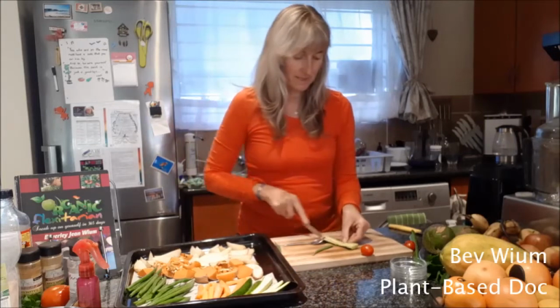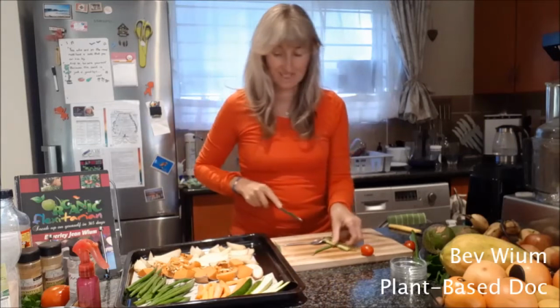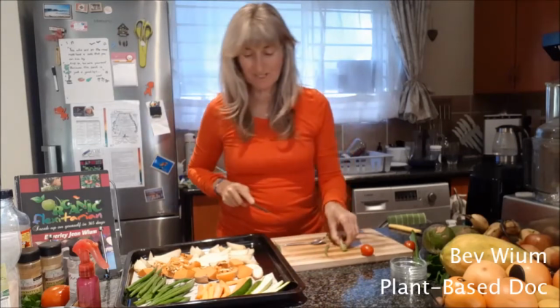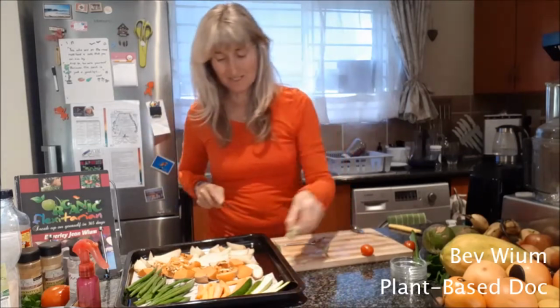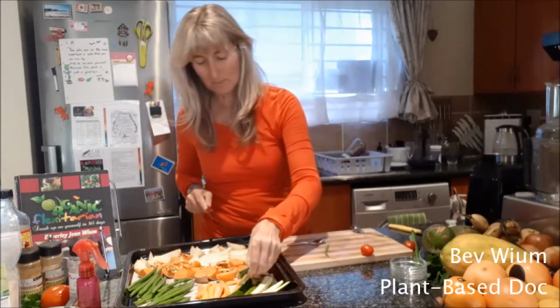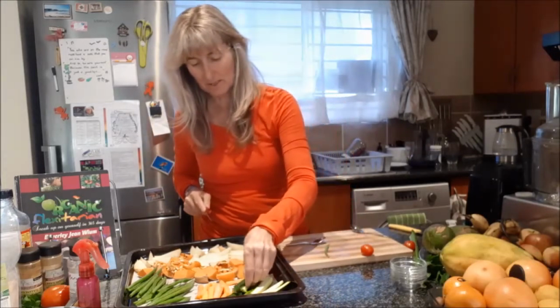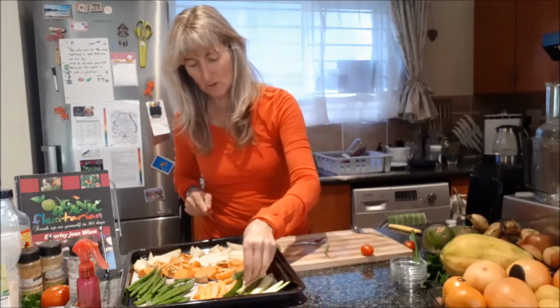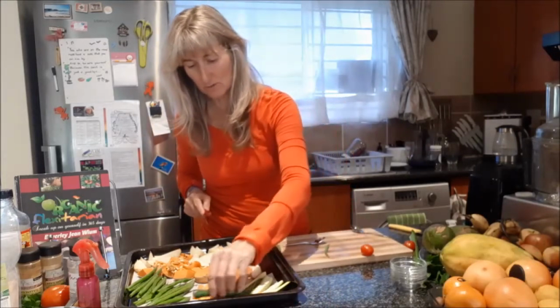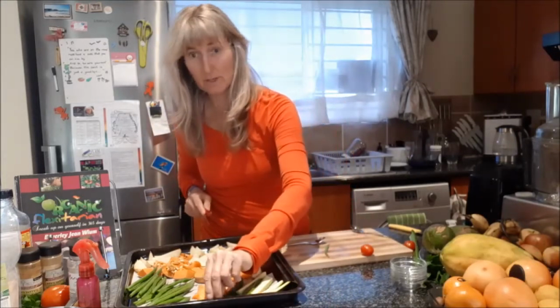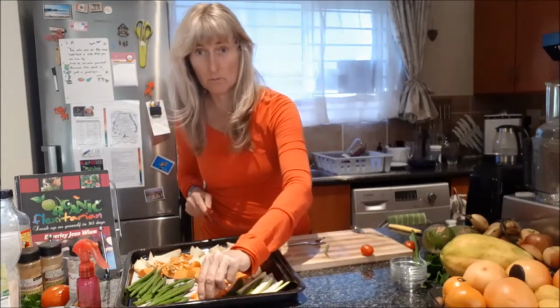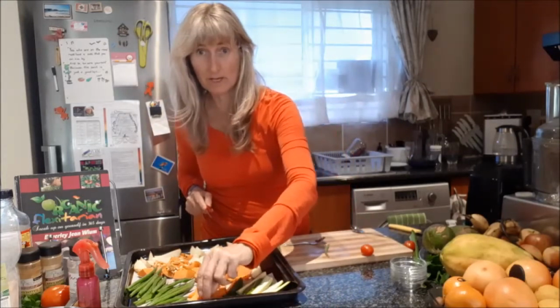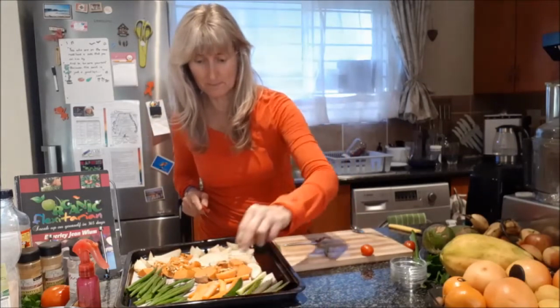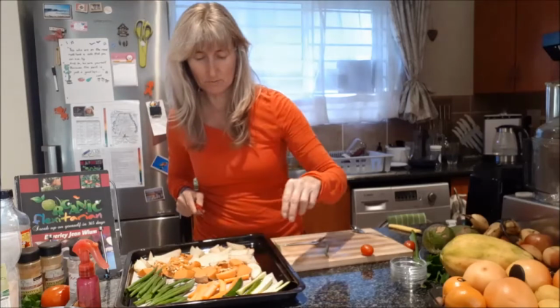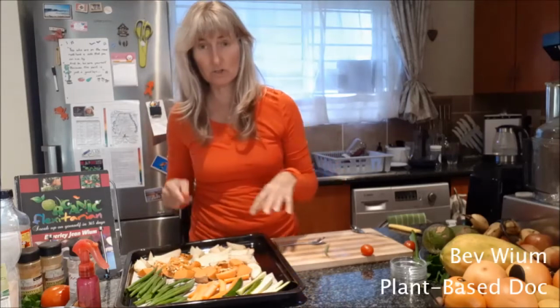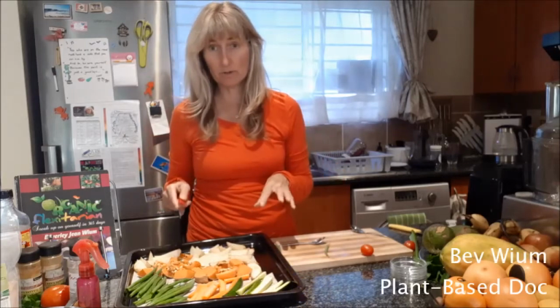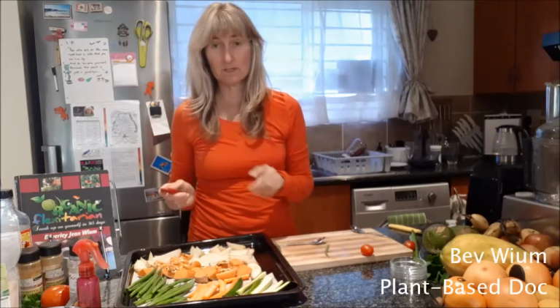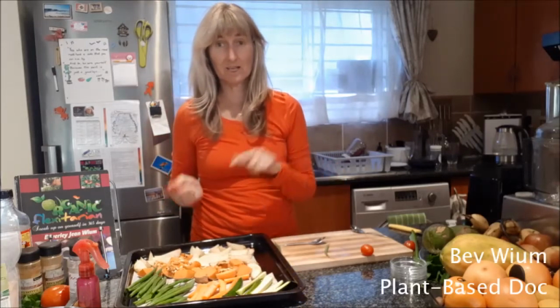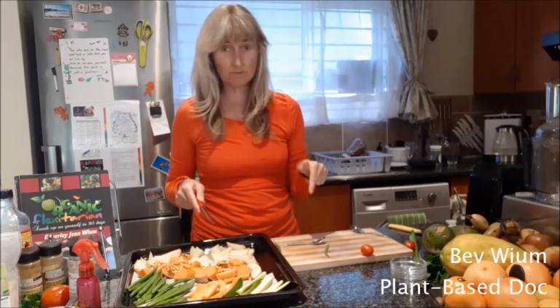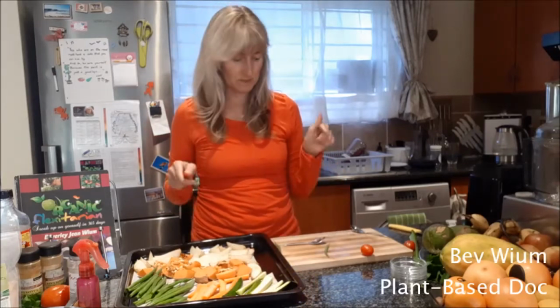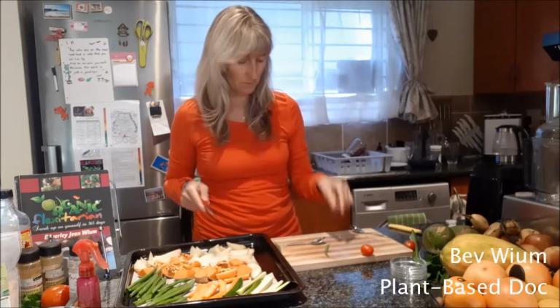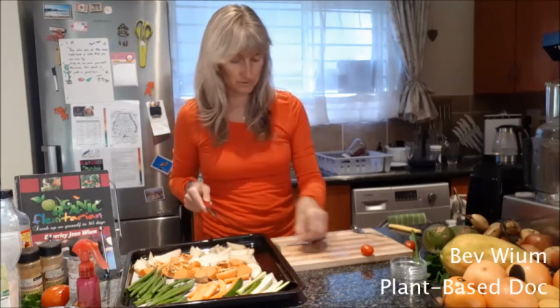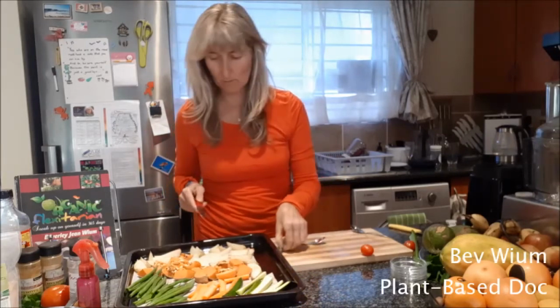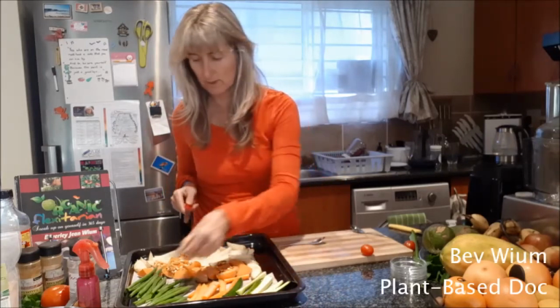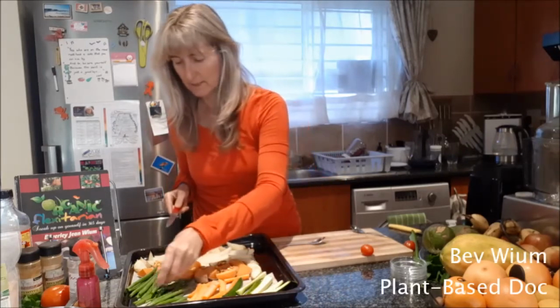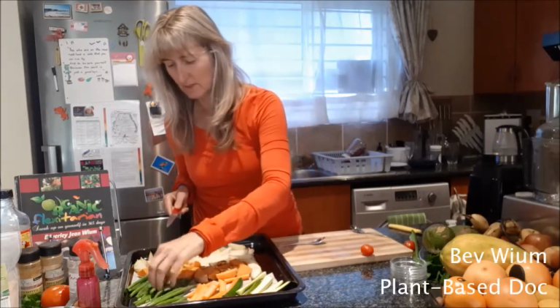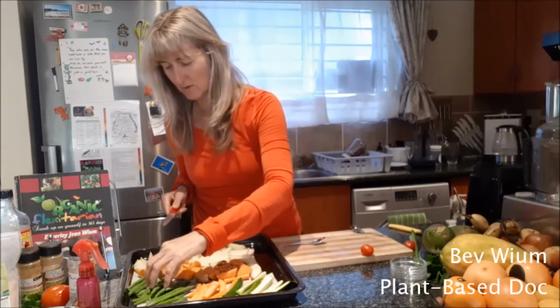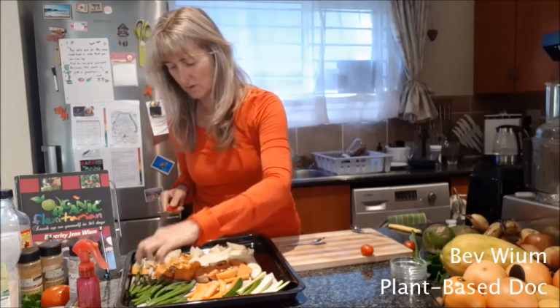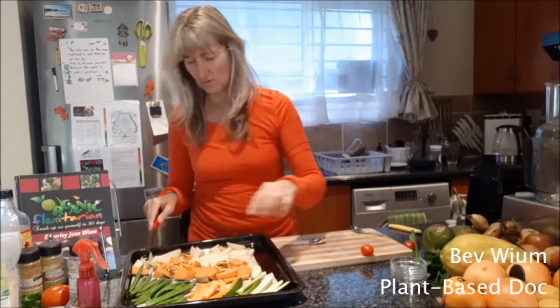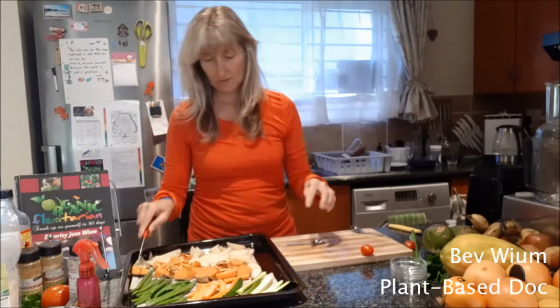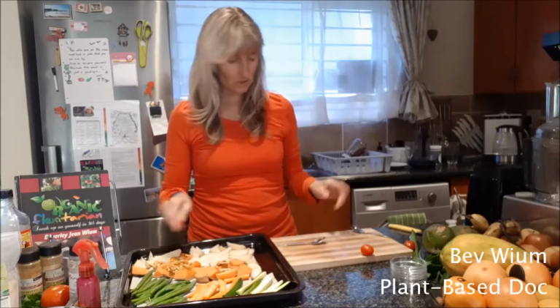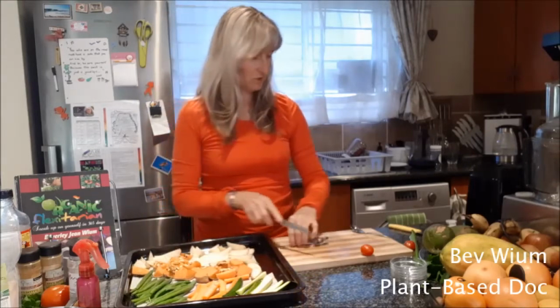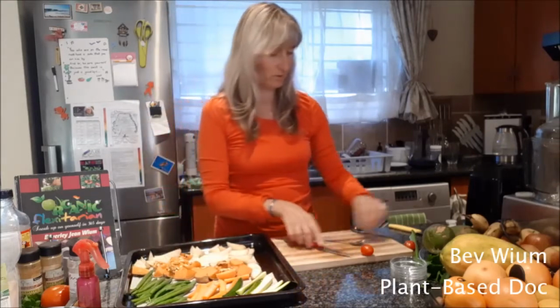A heated fat is the thing you want to avoid more than anything. If you need to add oil to something, you add it afterwards if you are going to have oil. So you definitely don't need to add oil.